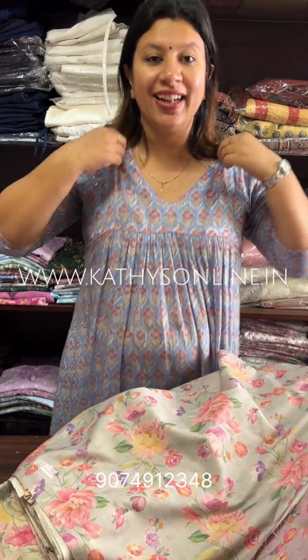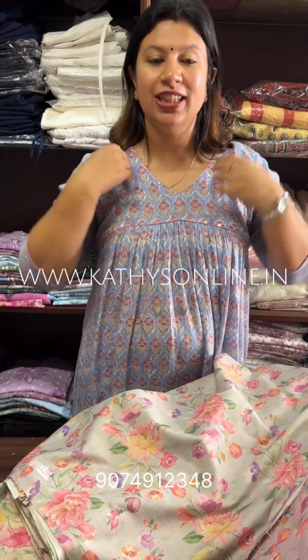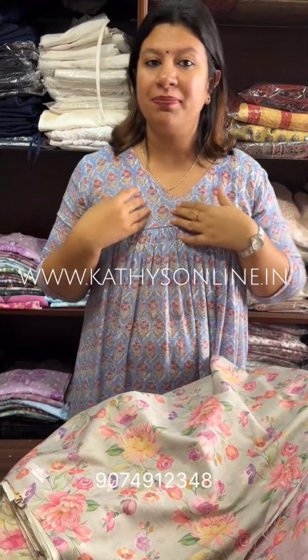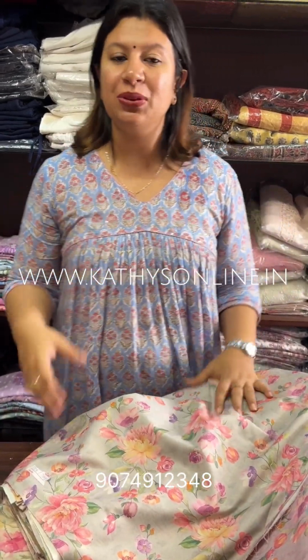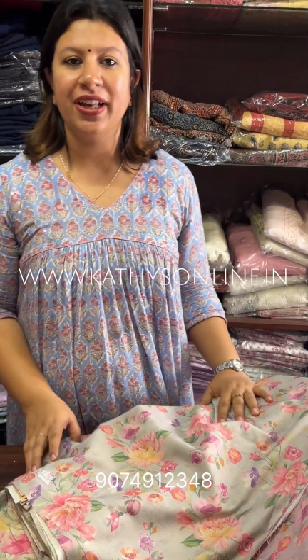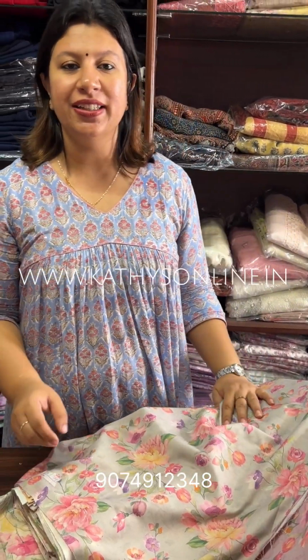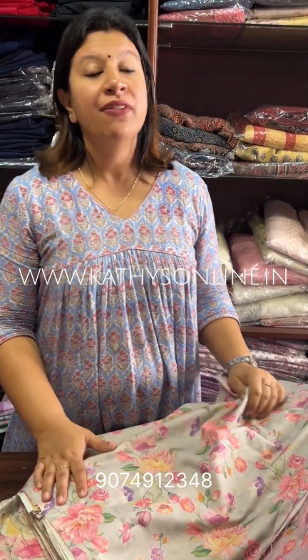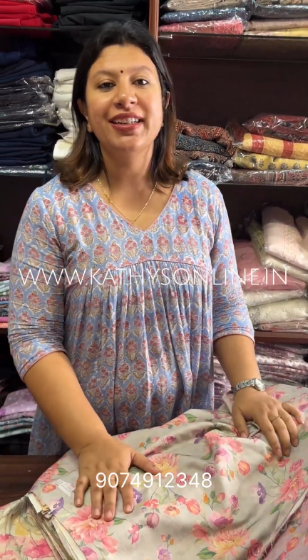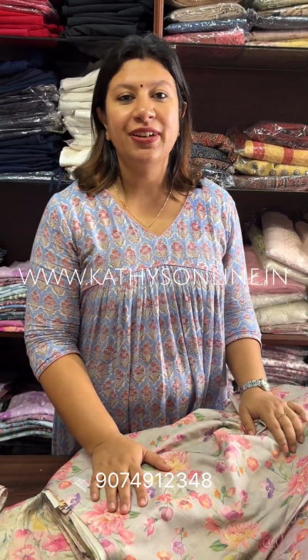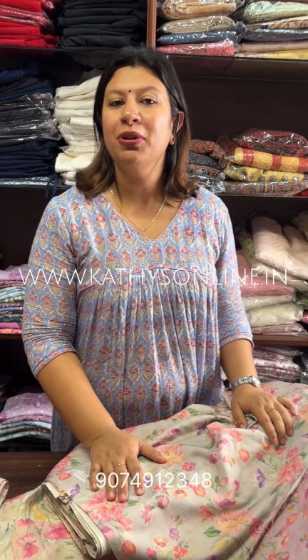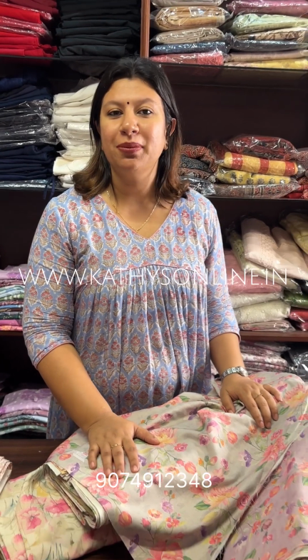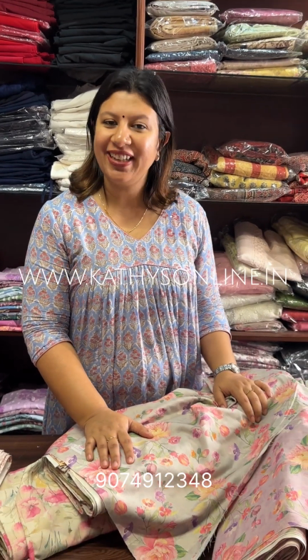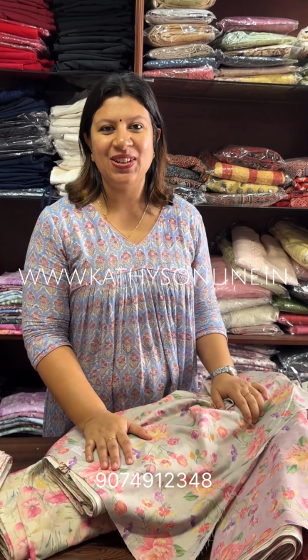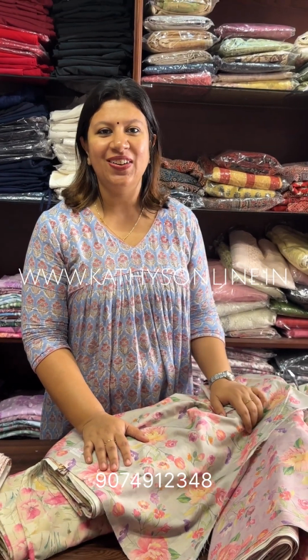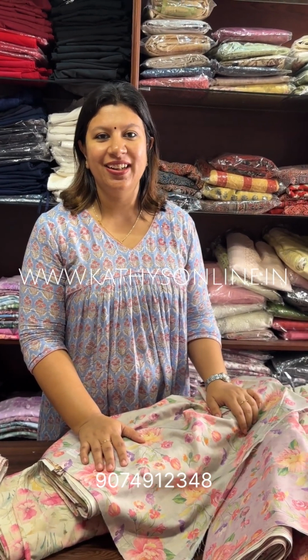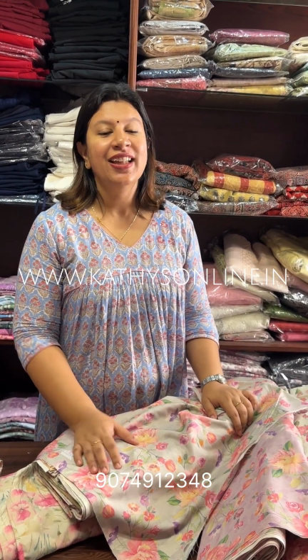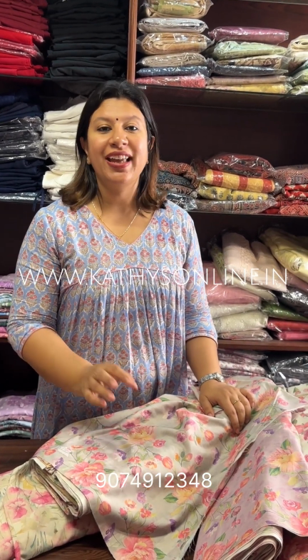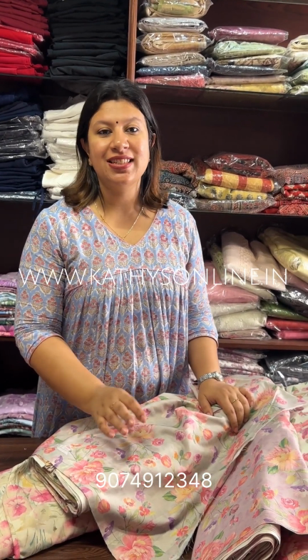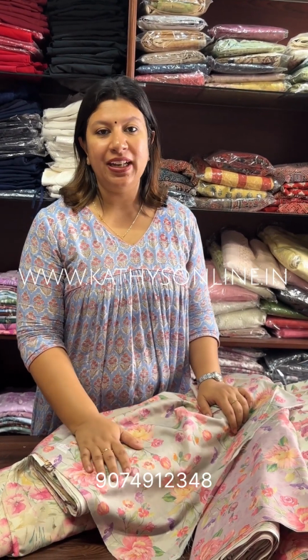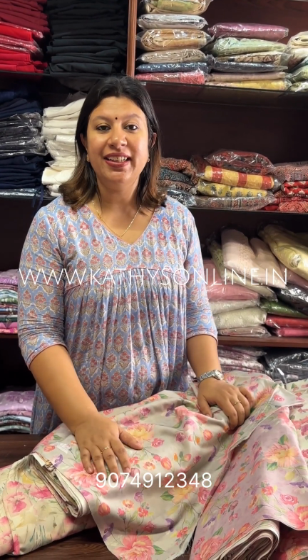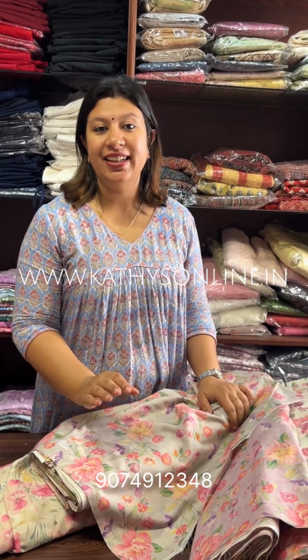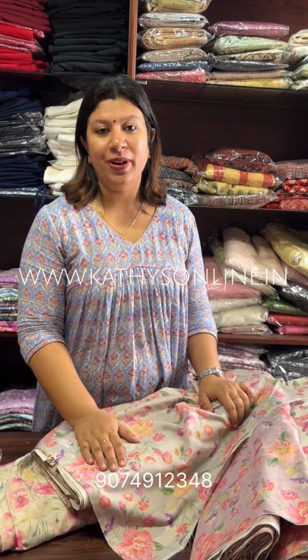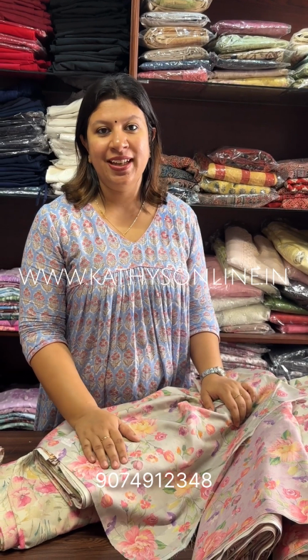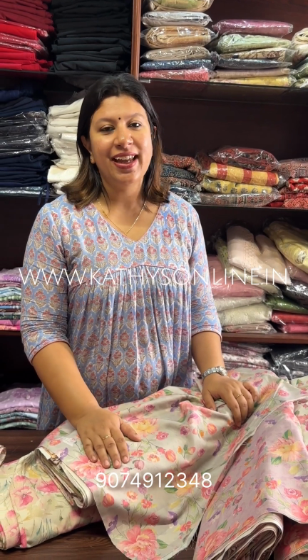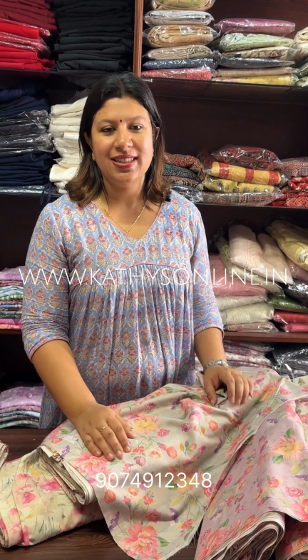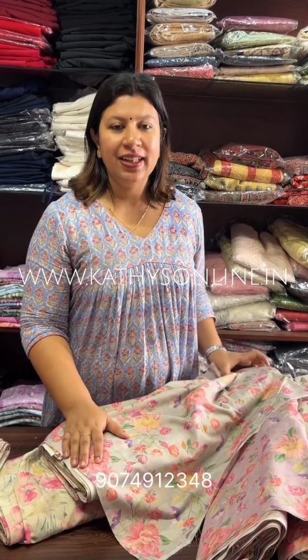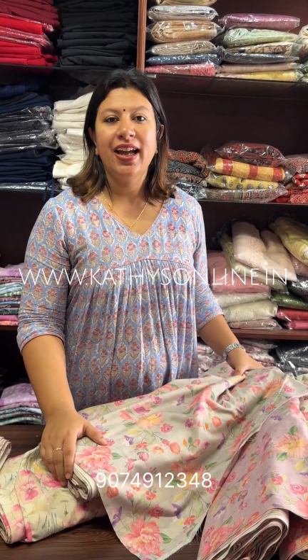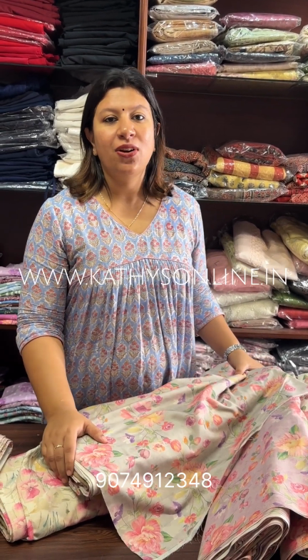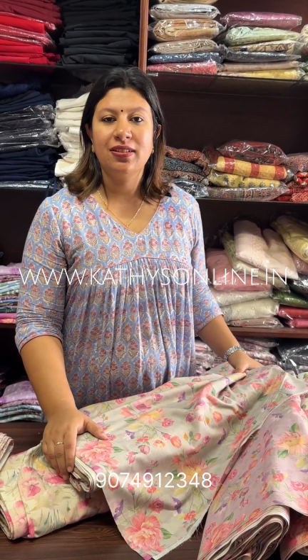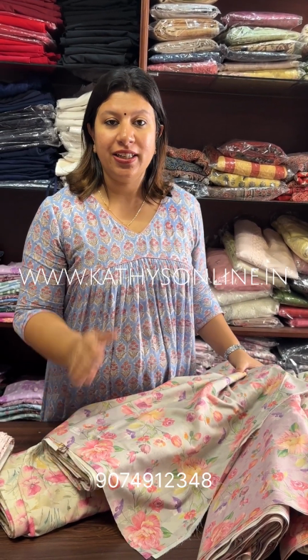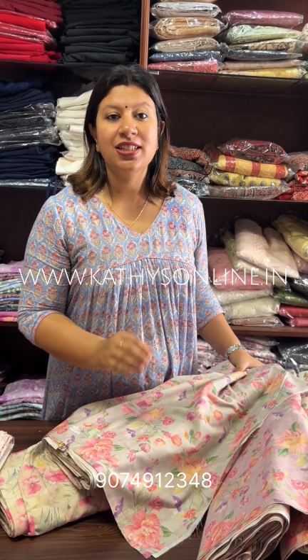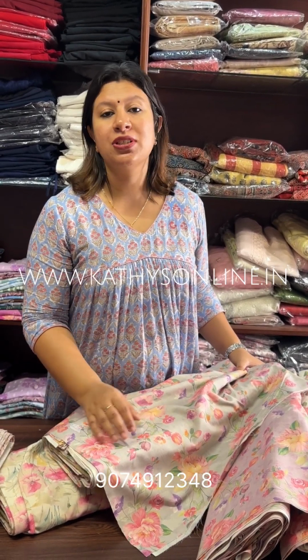This is the Cuttite website — www.KathysOnline.in. The spelling is K-A-T-H-Y-S. This is Kathy's Clothing Store.